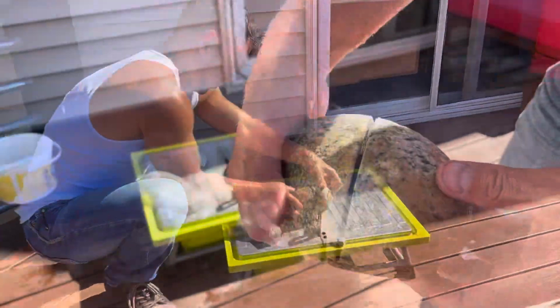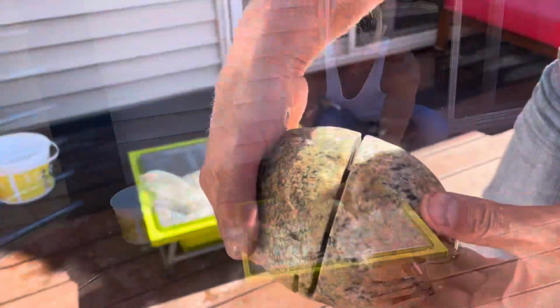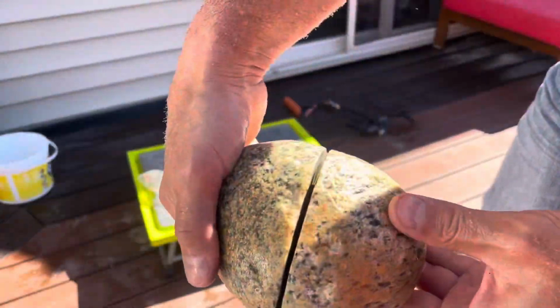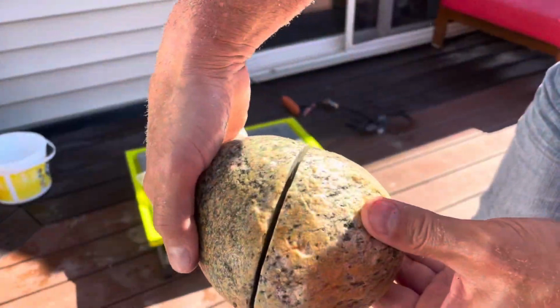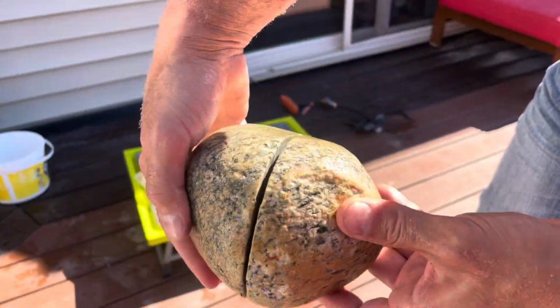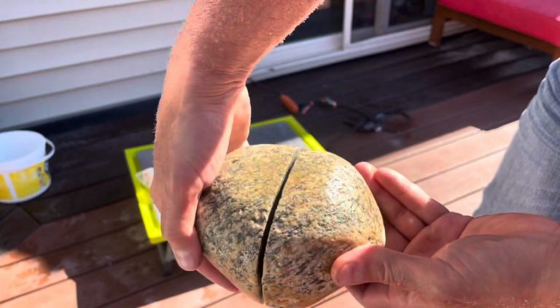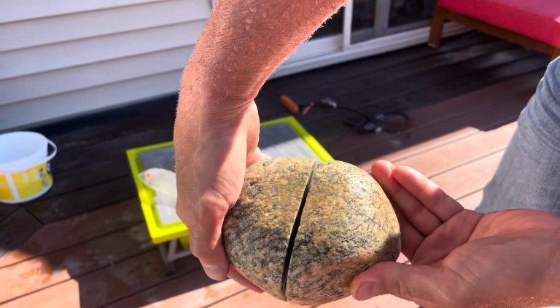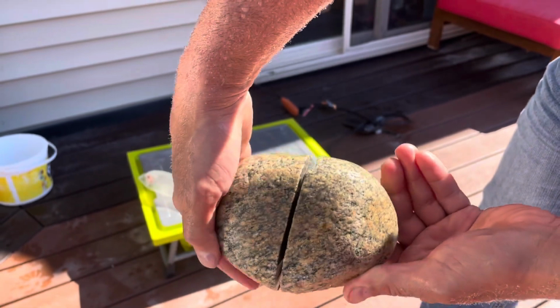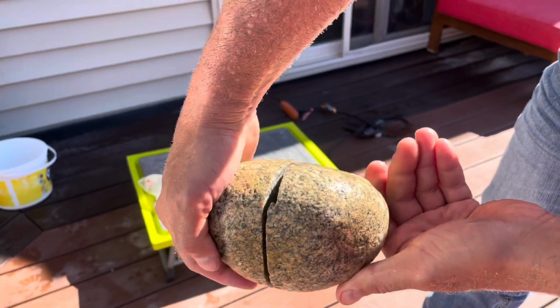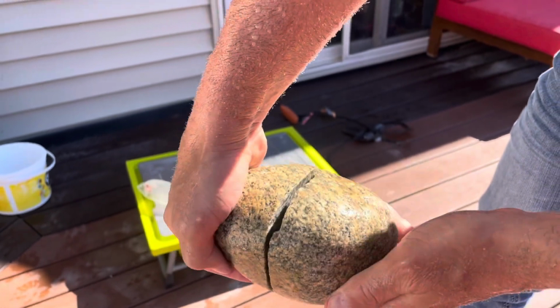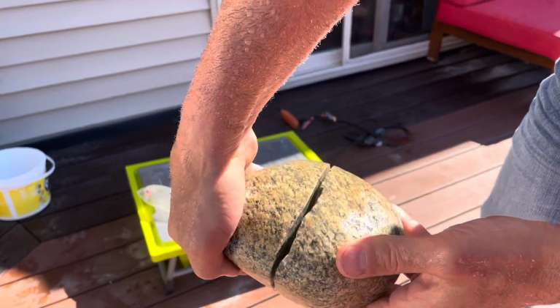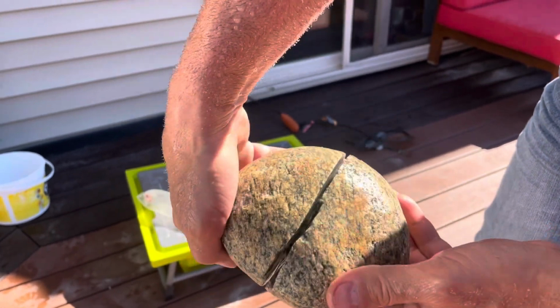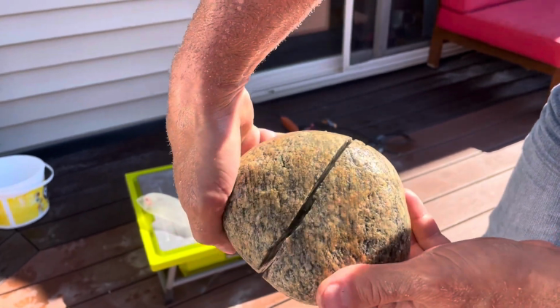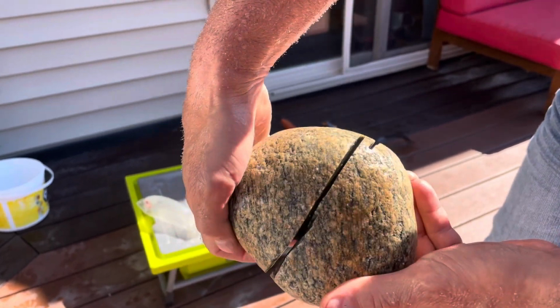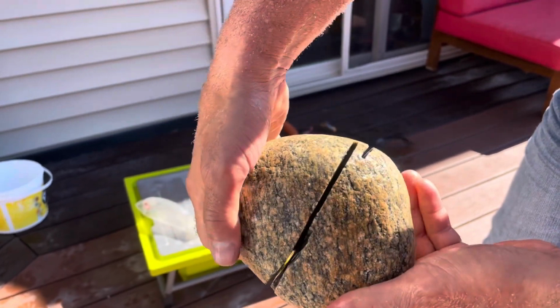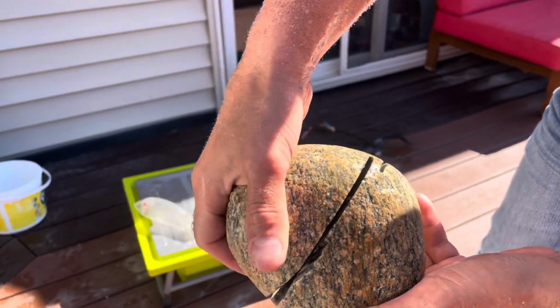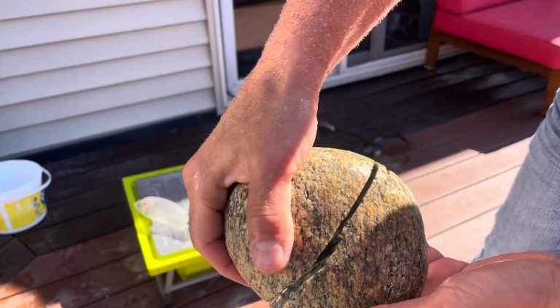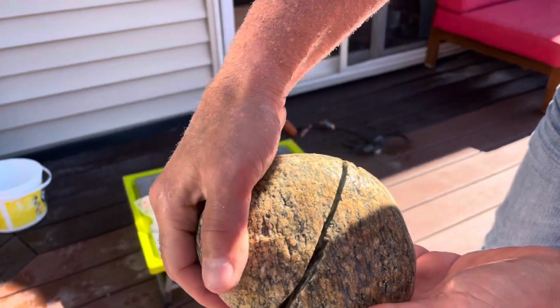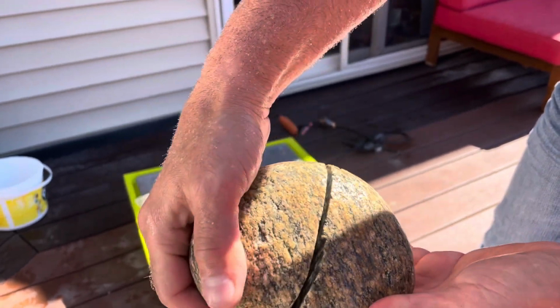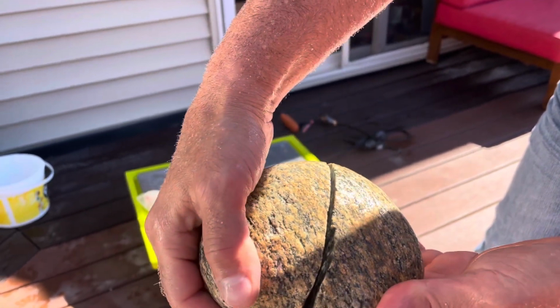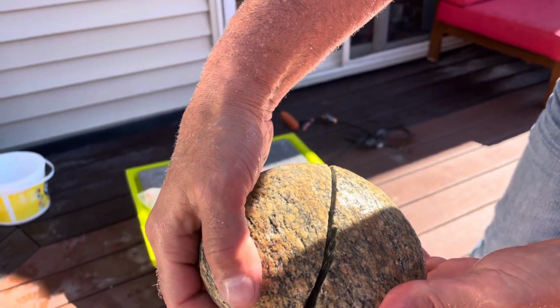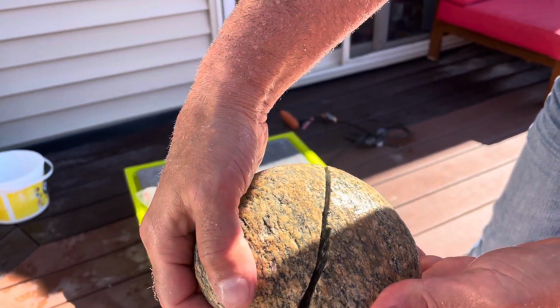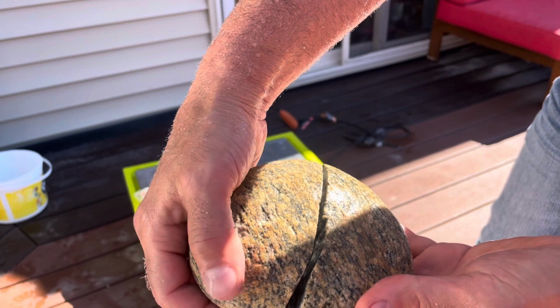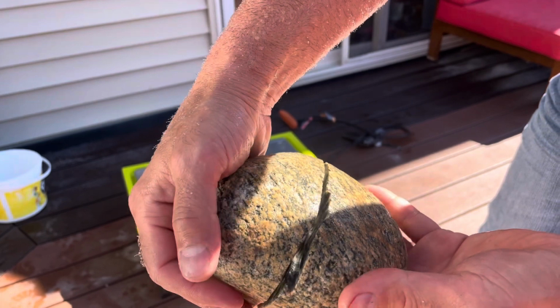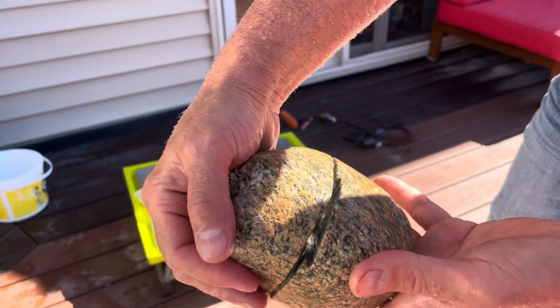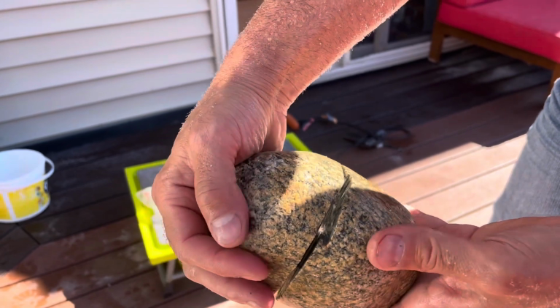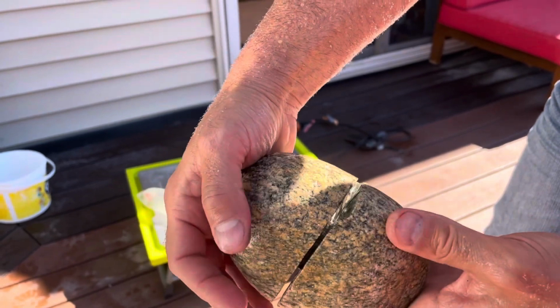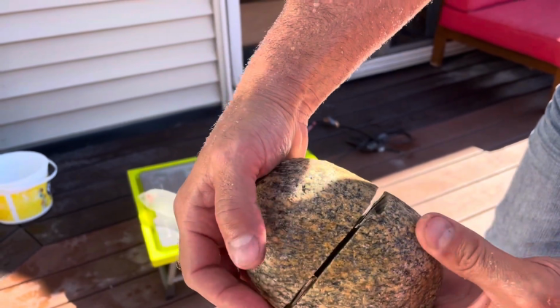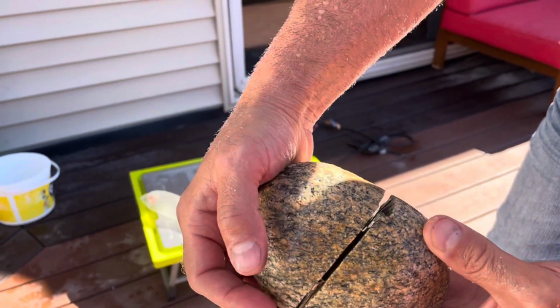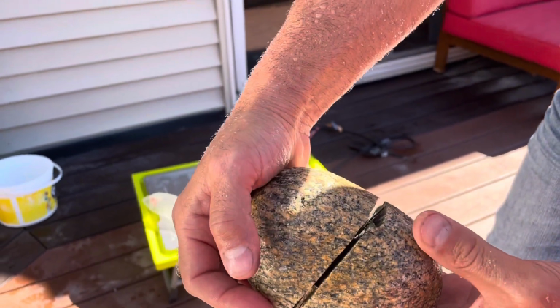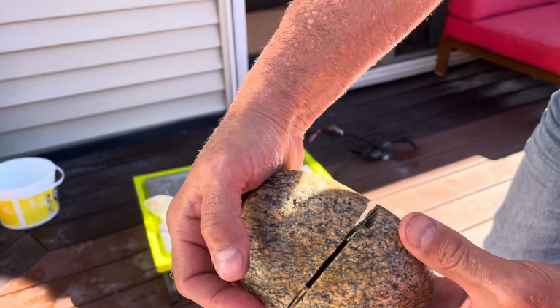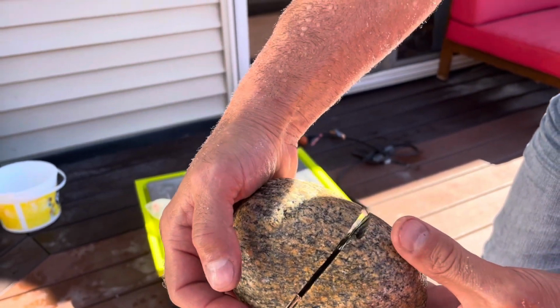I went a little bit crooked because I was getting sprayed with water — you can see how it went crooked. But I think if we take it to the front and bang it on the concrete it might split in half.